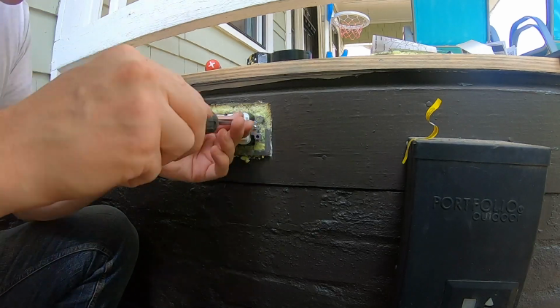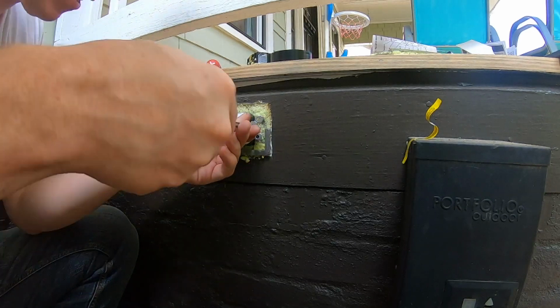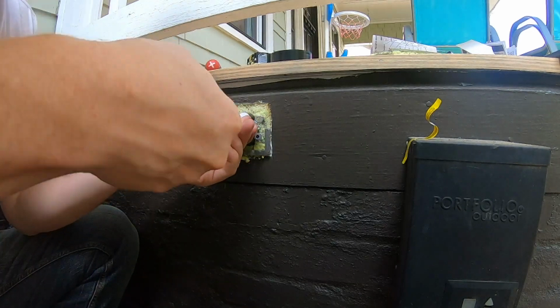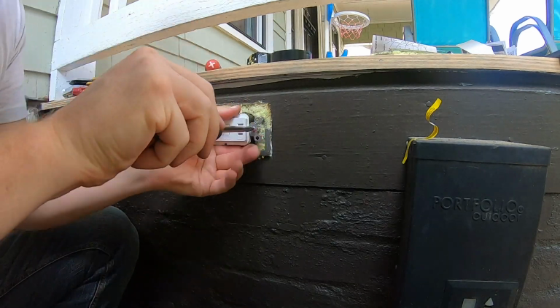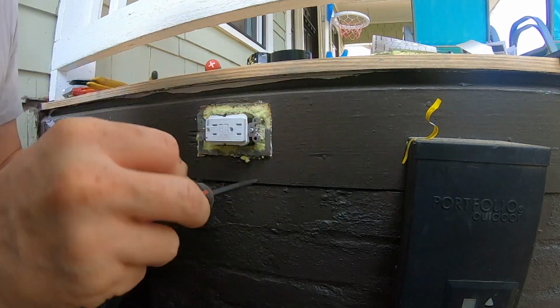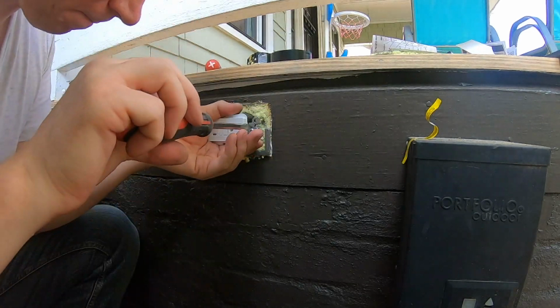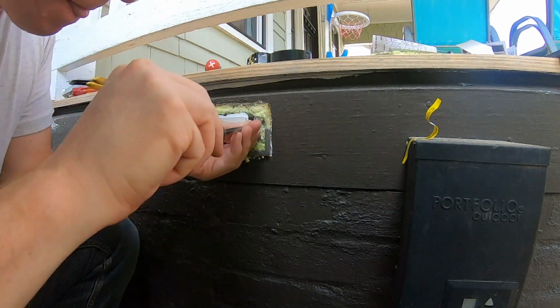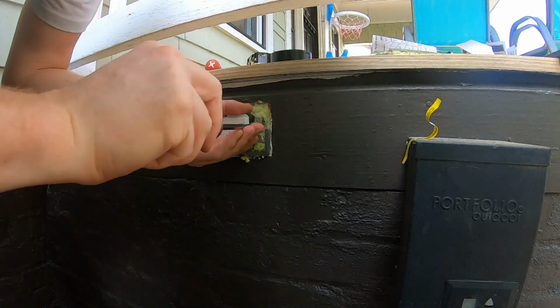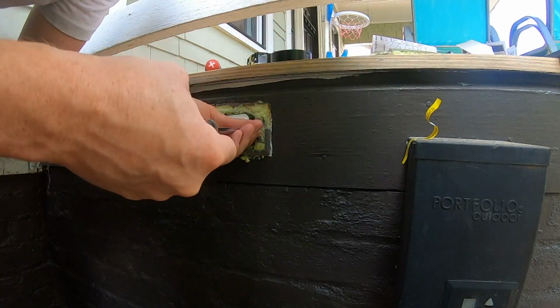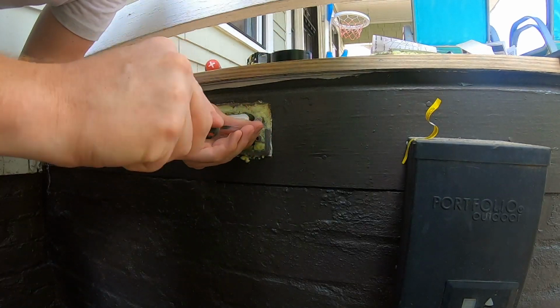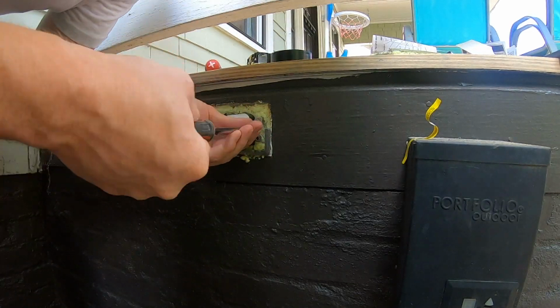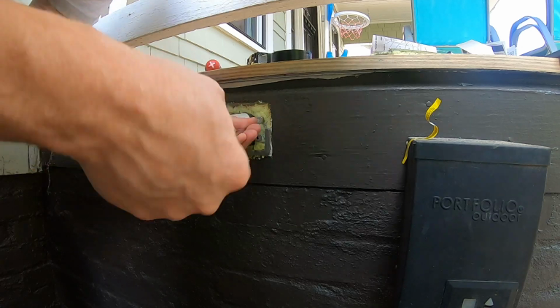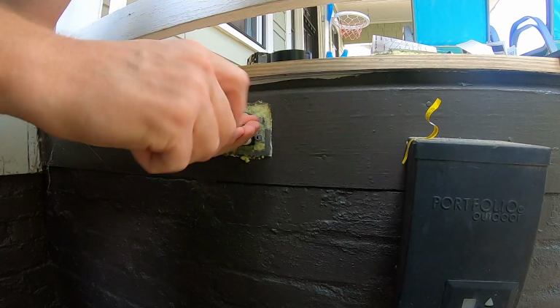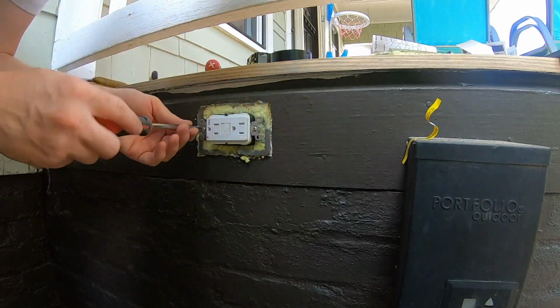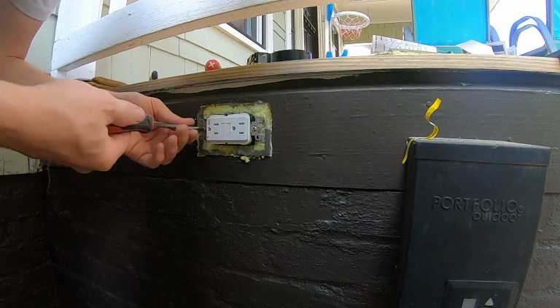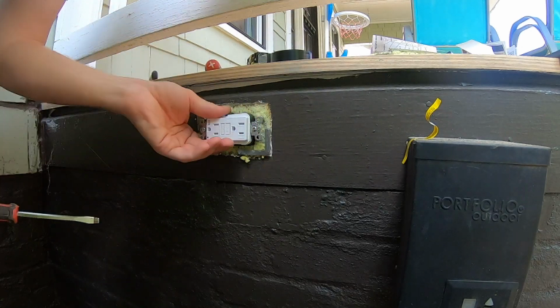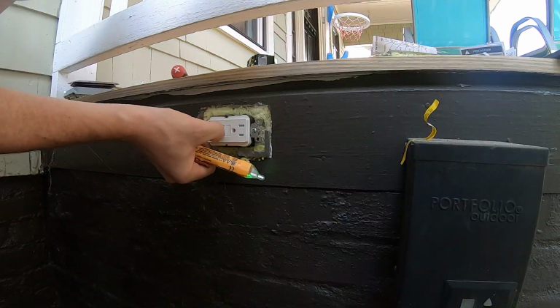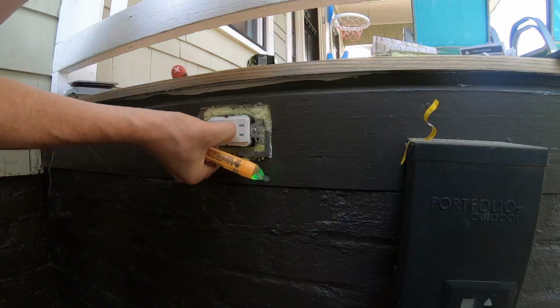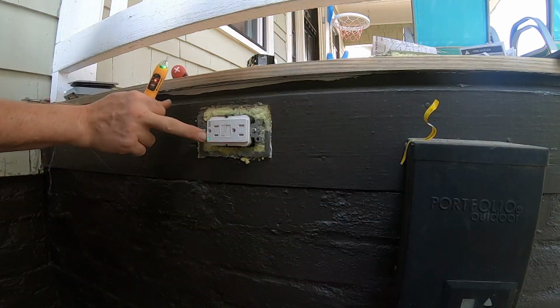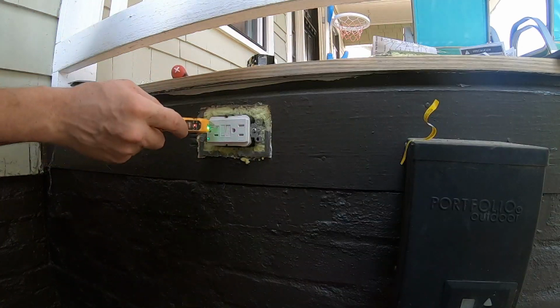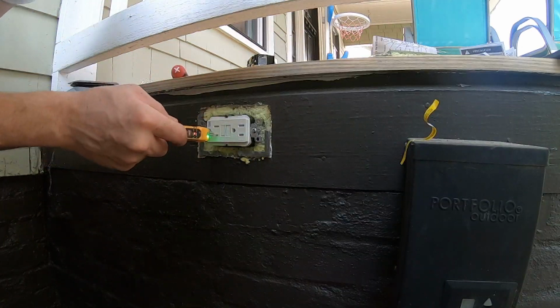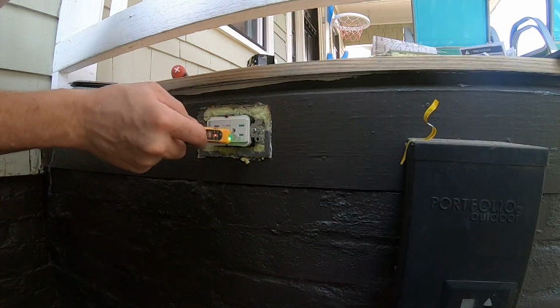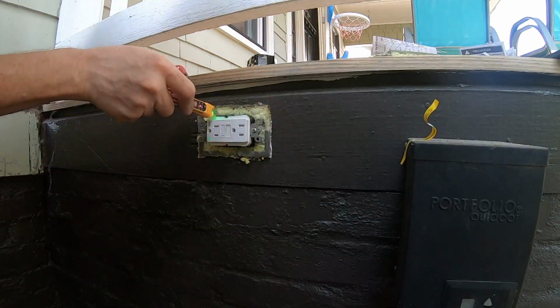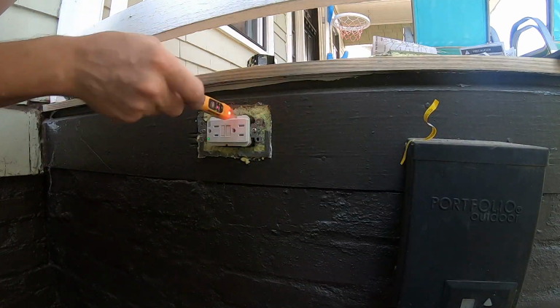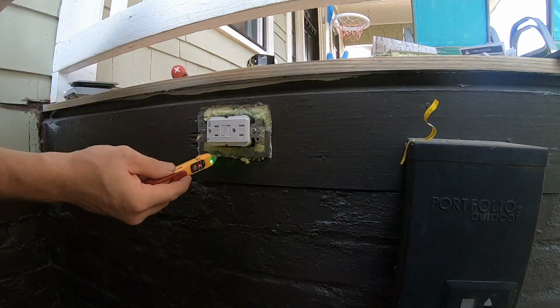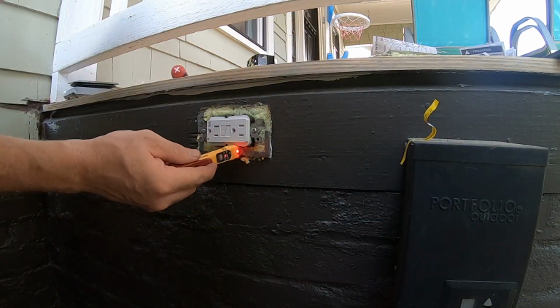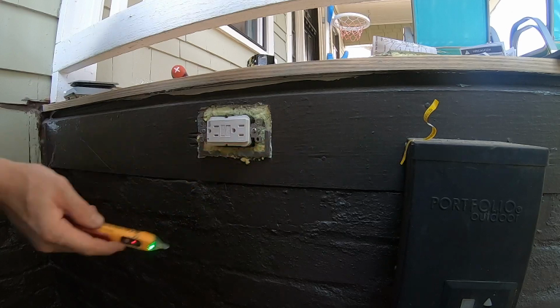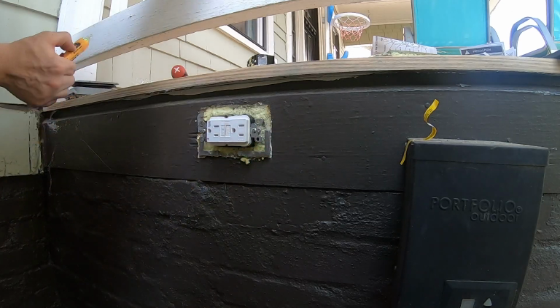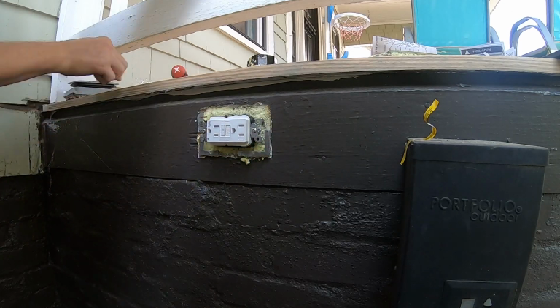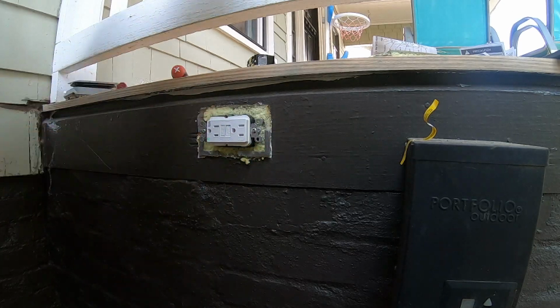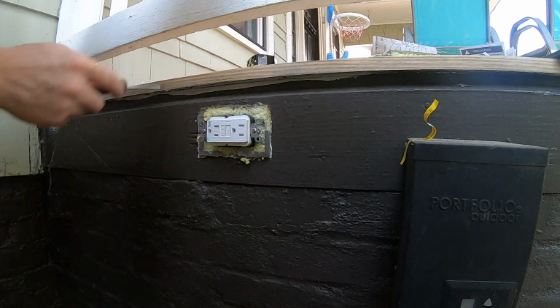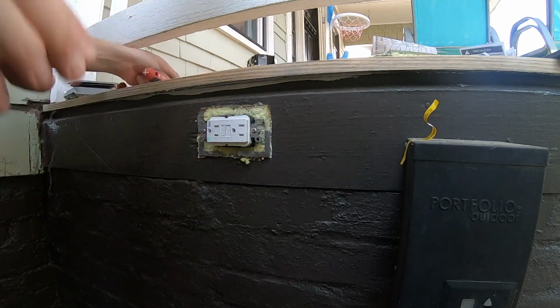With the socket in place, it's time to flip the breaker and let the power flow through the circuit. Here's a final test with the pen tester again, showing how sensitive — or lack thereof — it is.